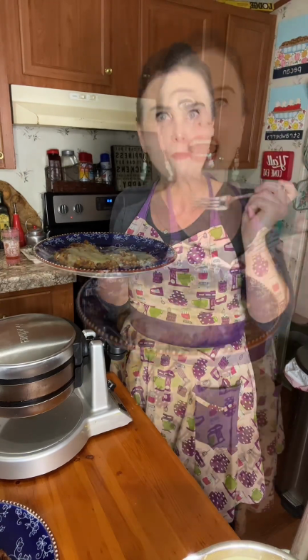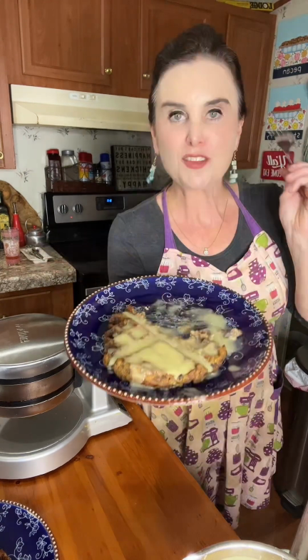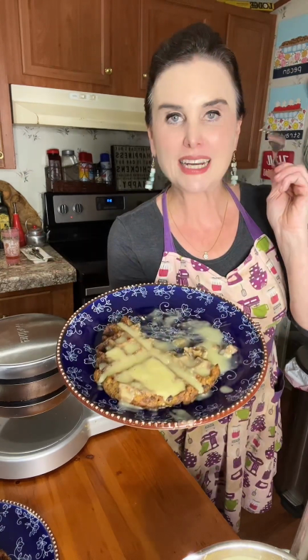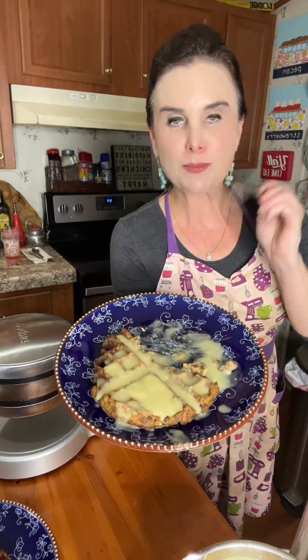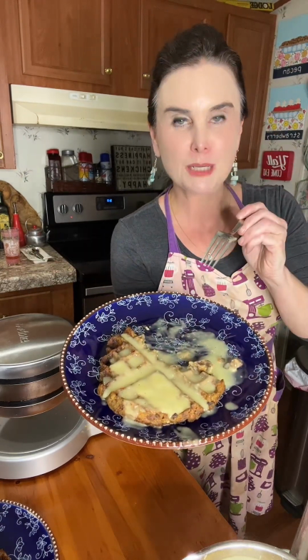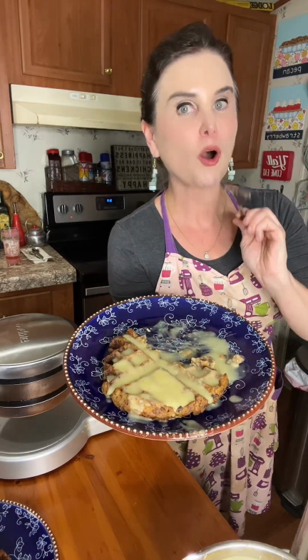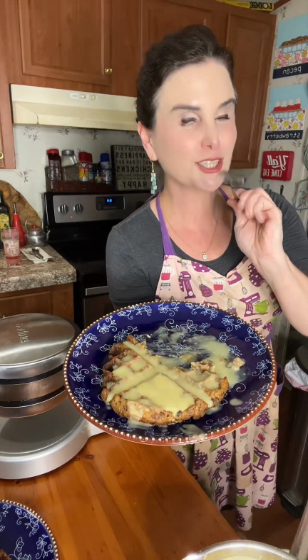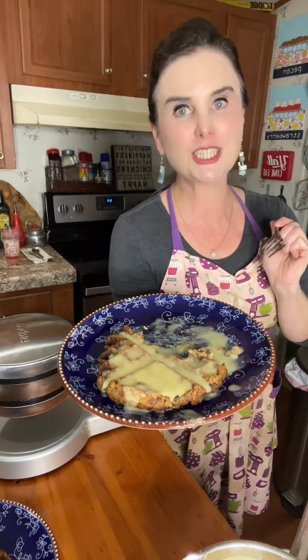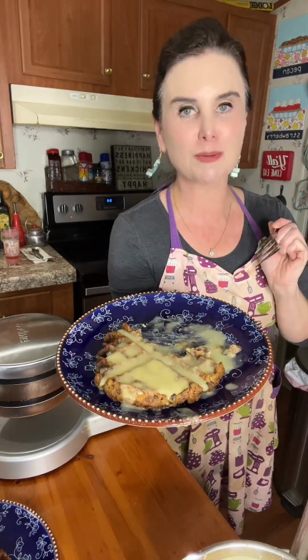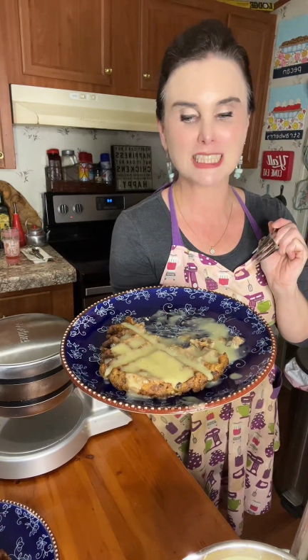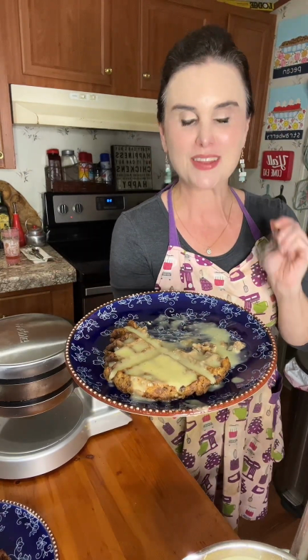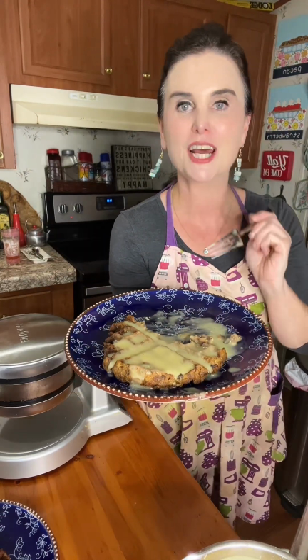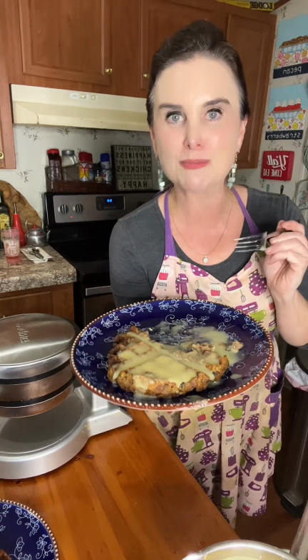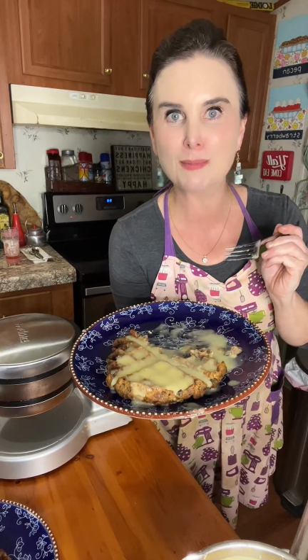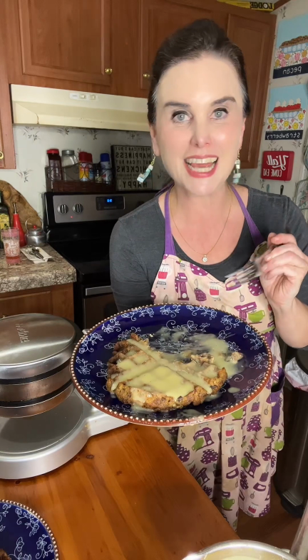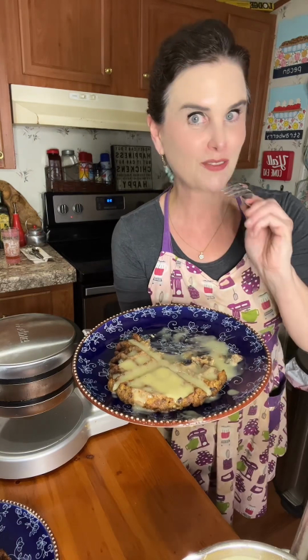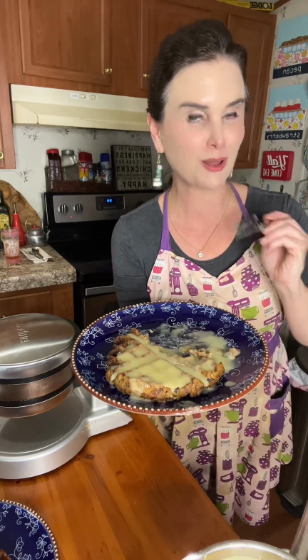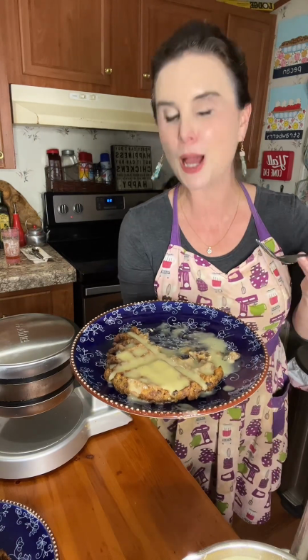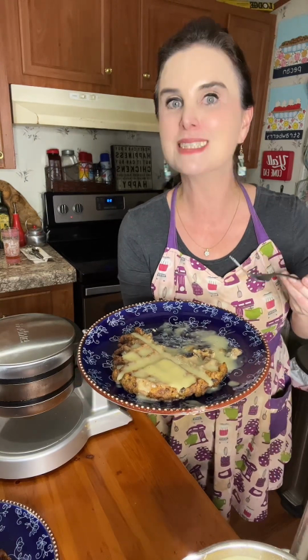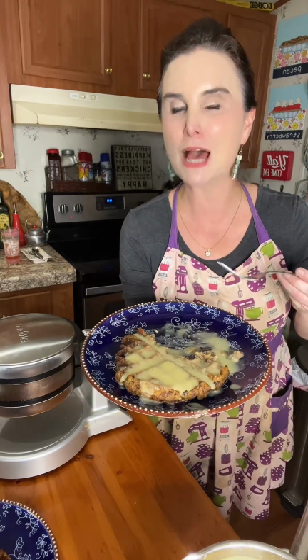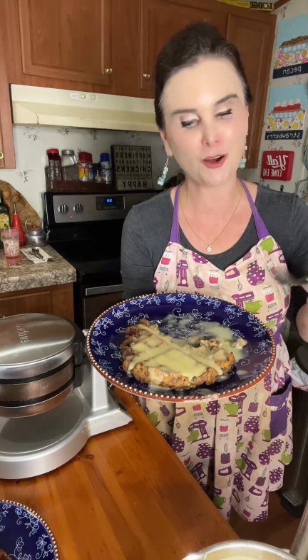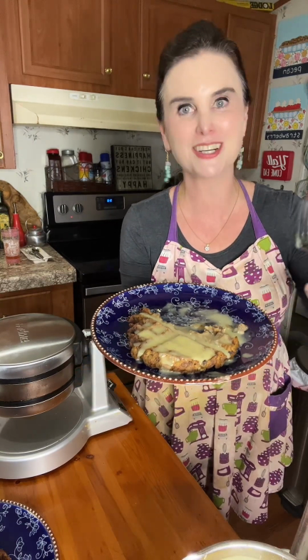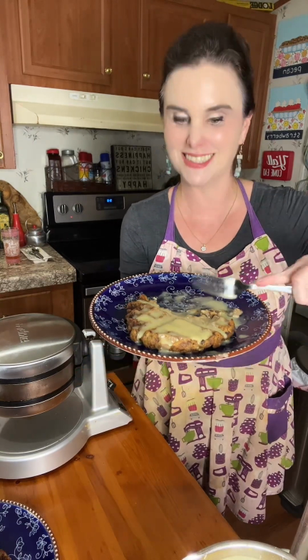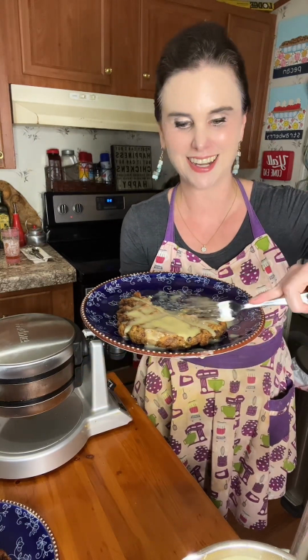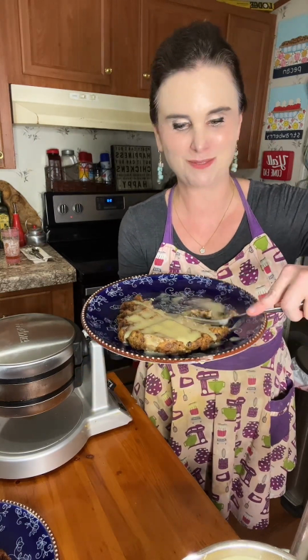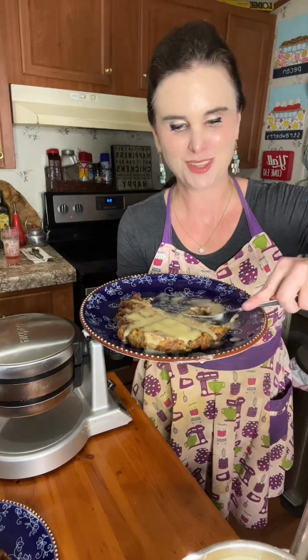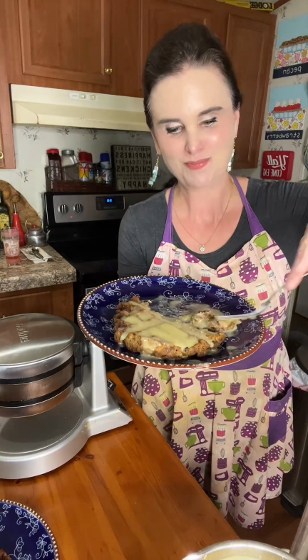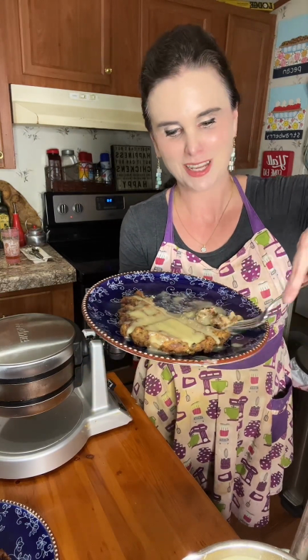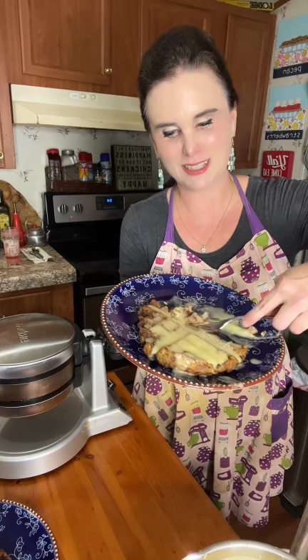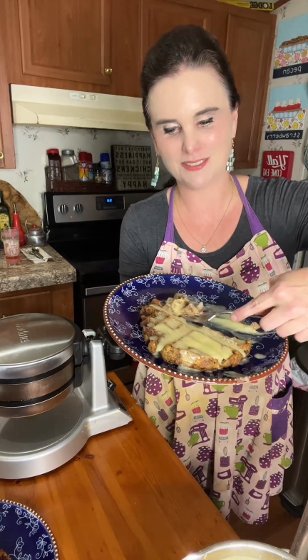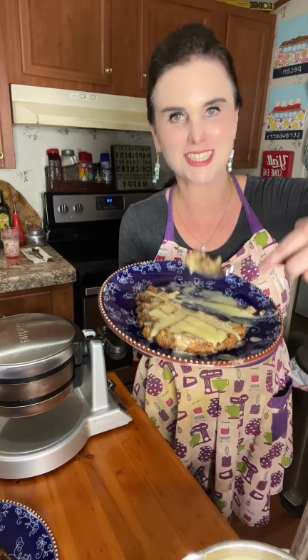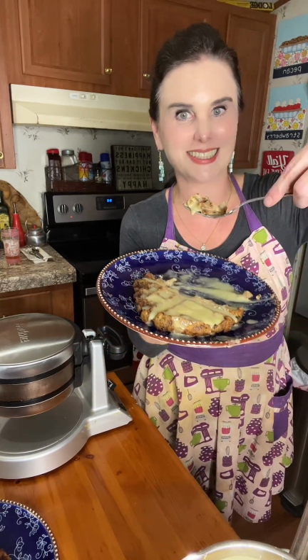If you want to get the printable or screenshotable recipe, then head over to my website, my food blog, MrsHappyHomemaker.com. I'm going to finish eating this.